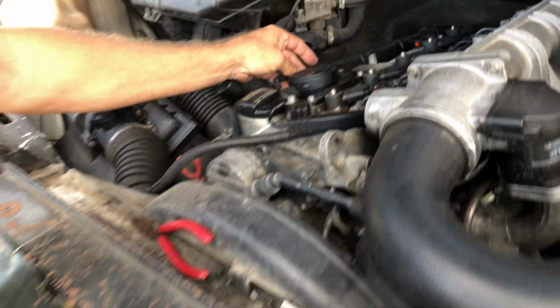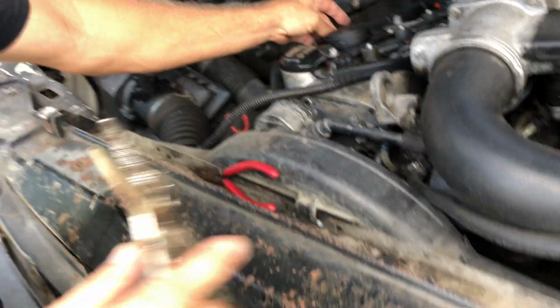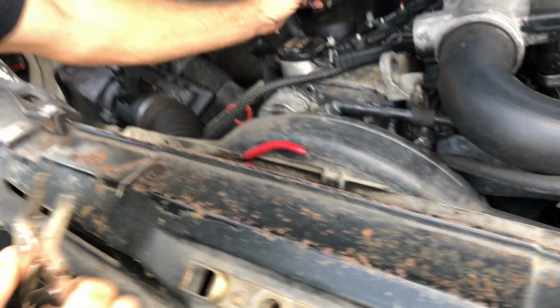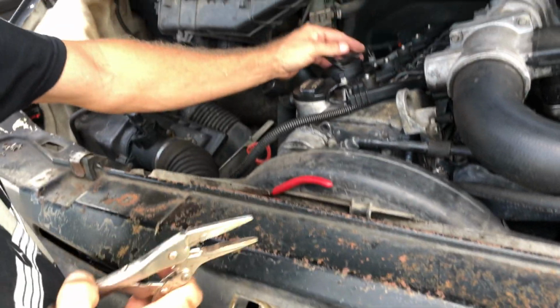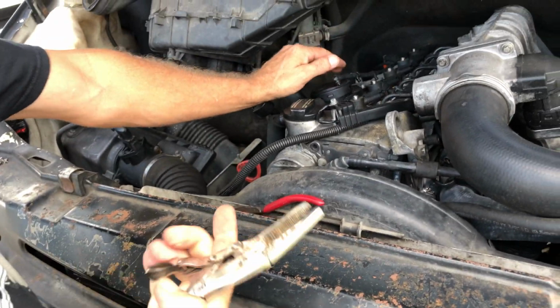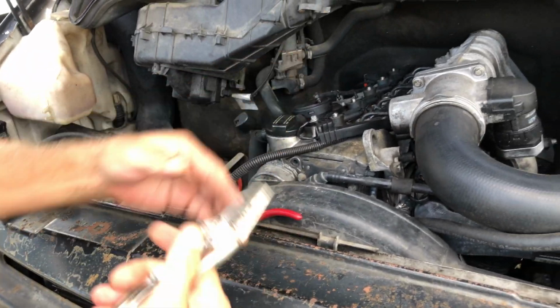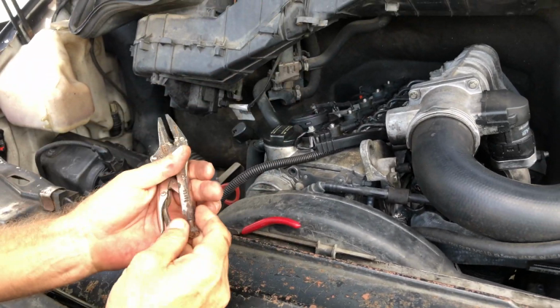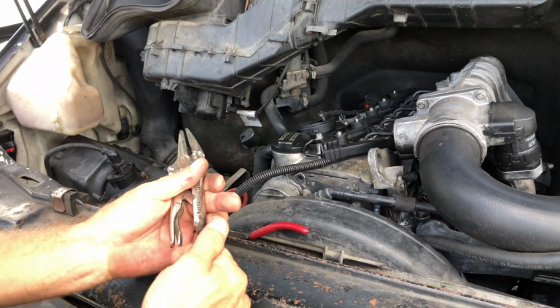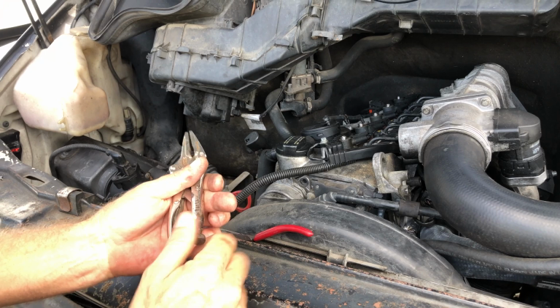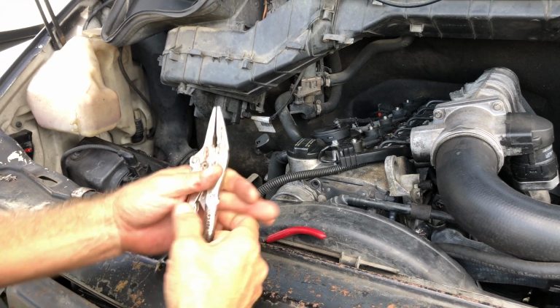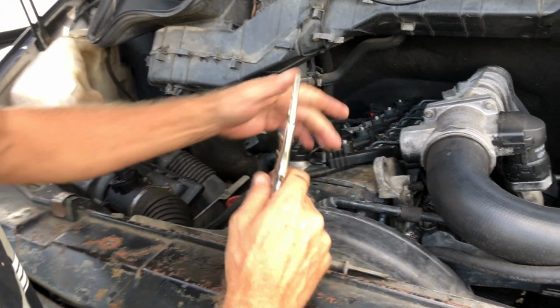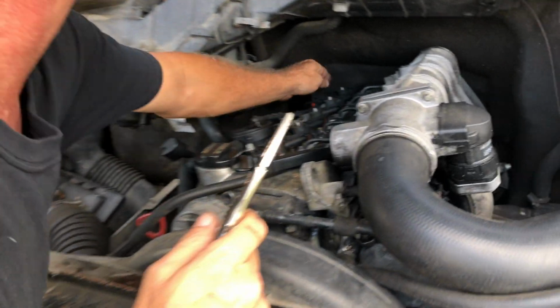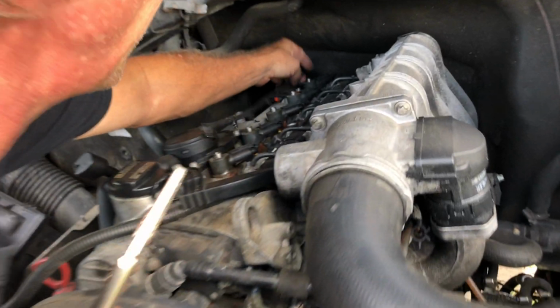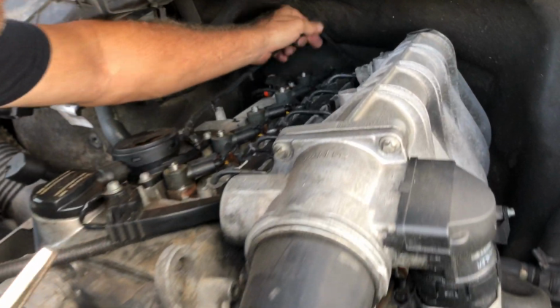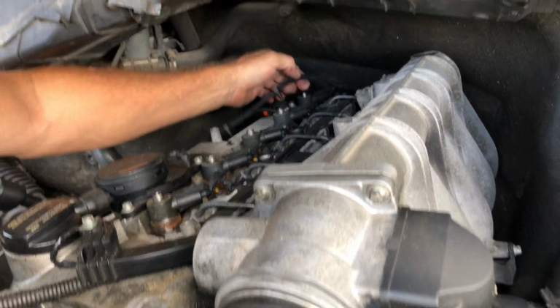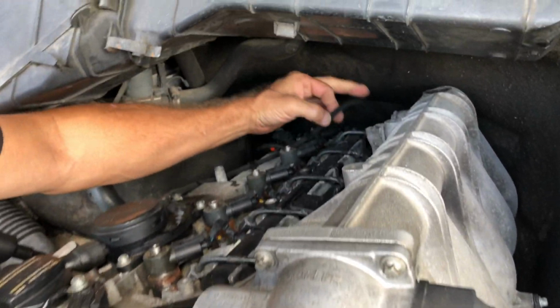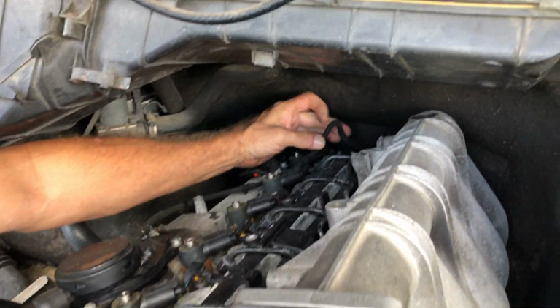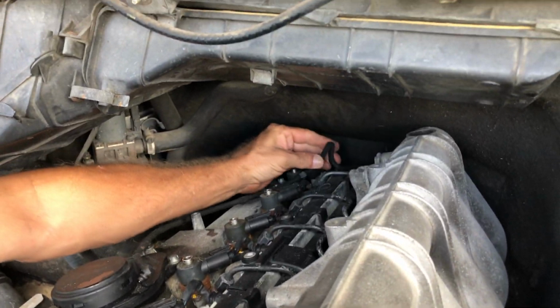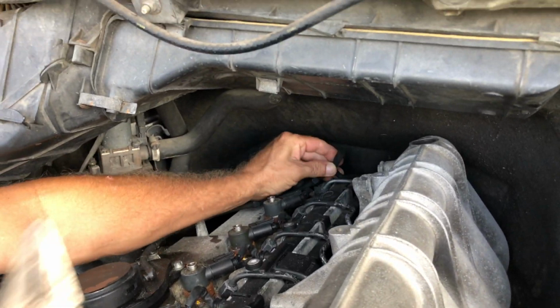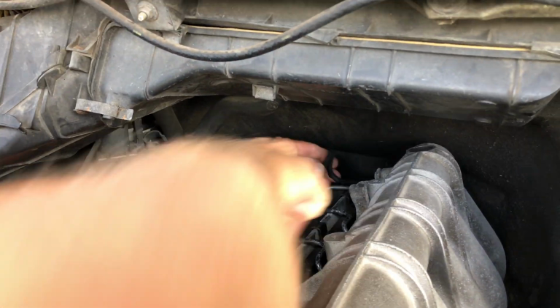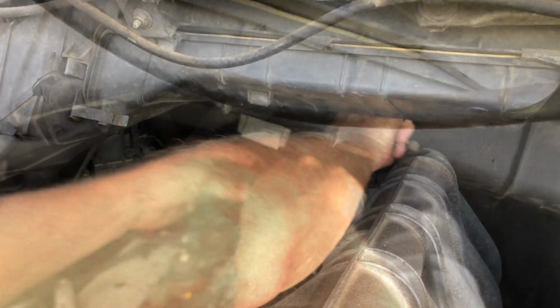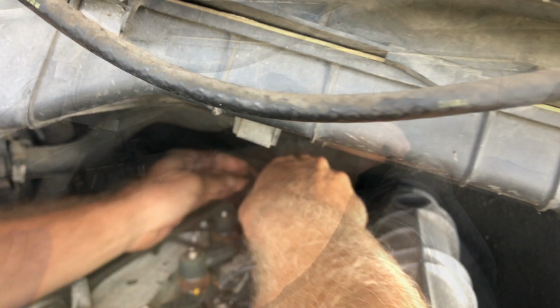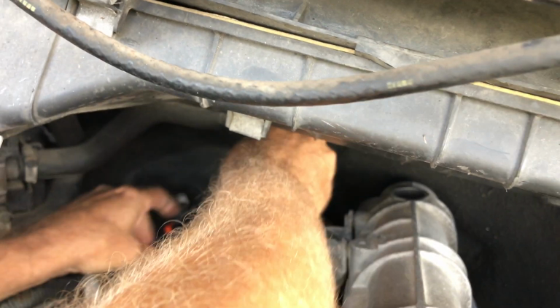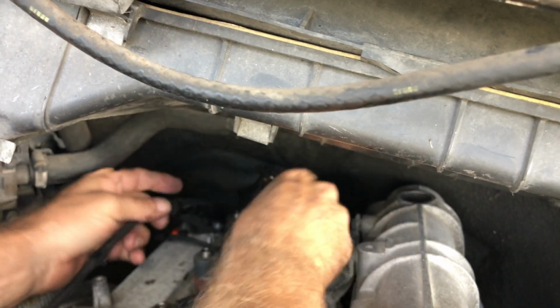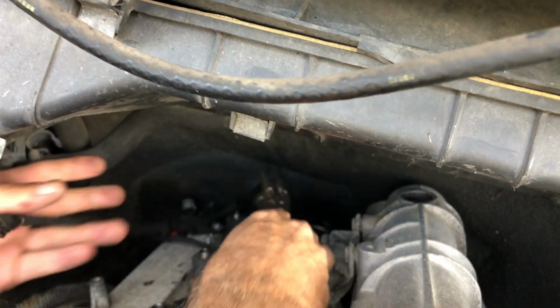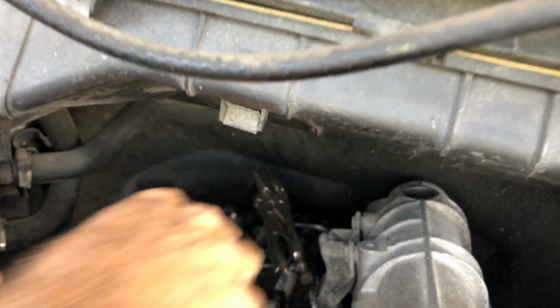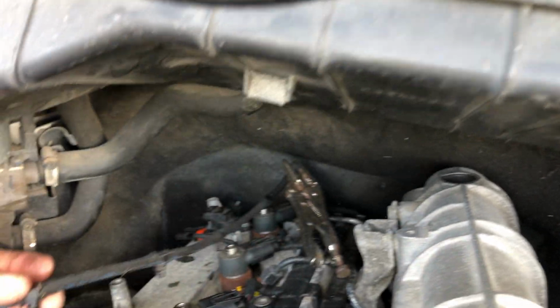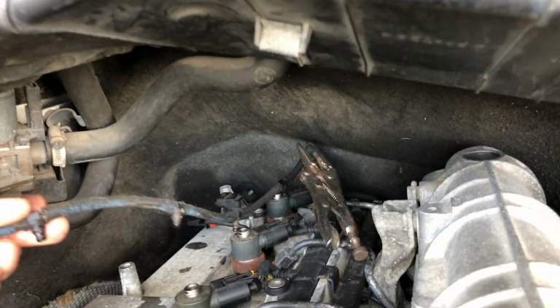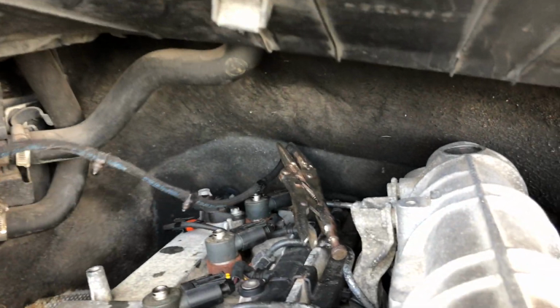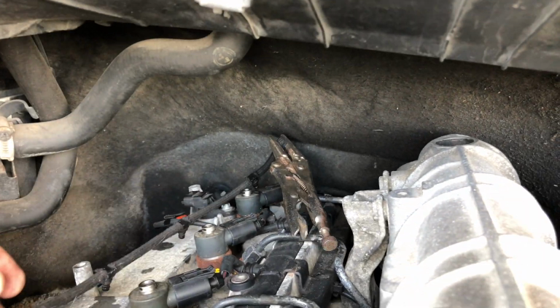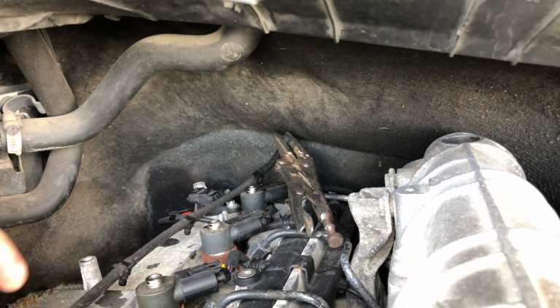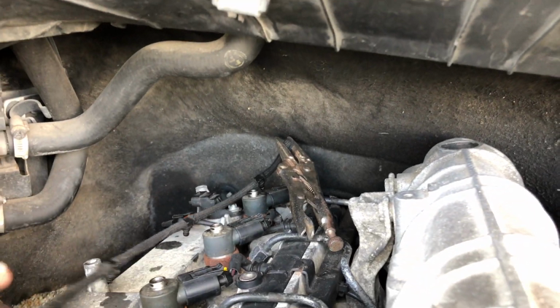We don't want a bunch of fuel squirting out of there, so we're going to clamp it off all the way here at the back. Just bend it over. That'll keep fuel from squirting out of every one of these when we turn the engine over.